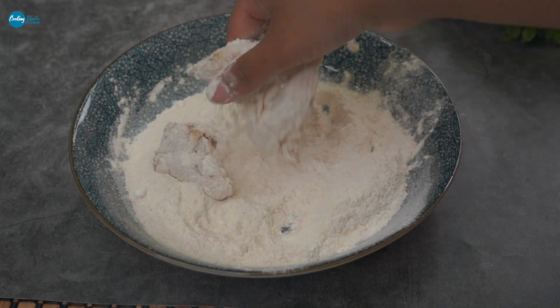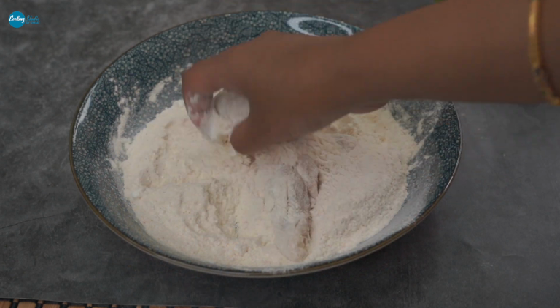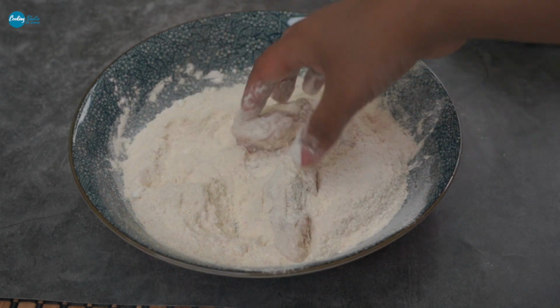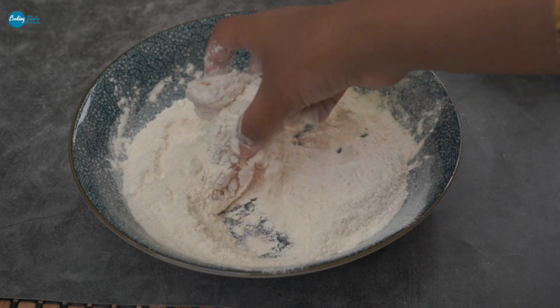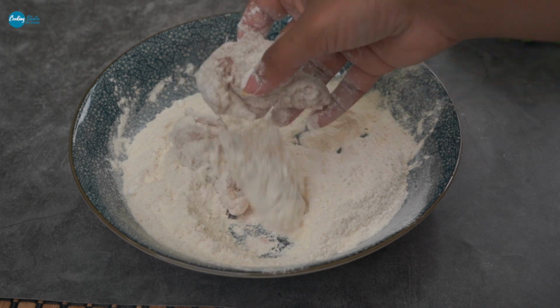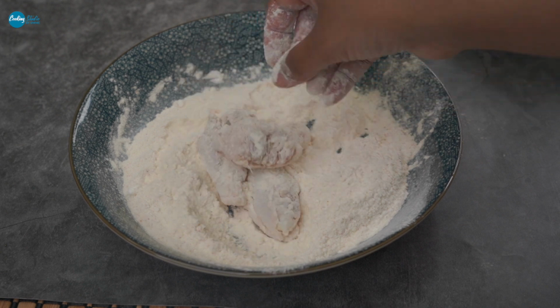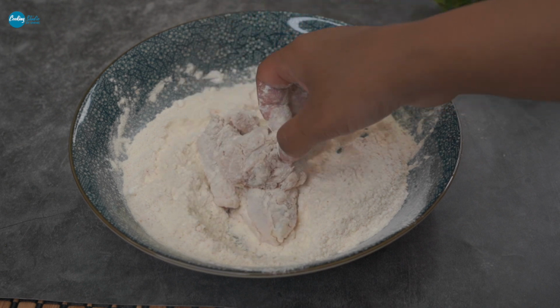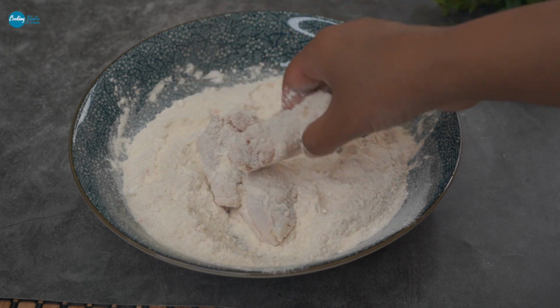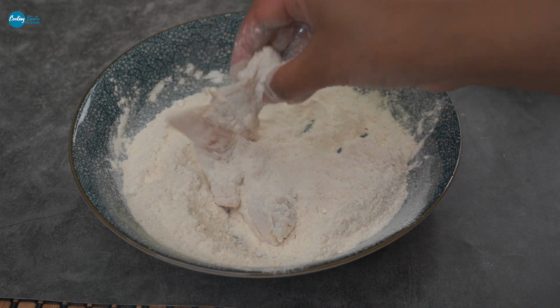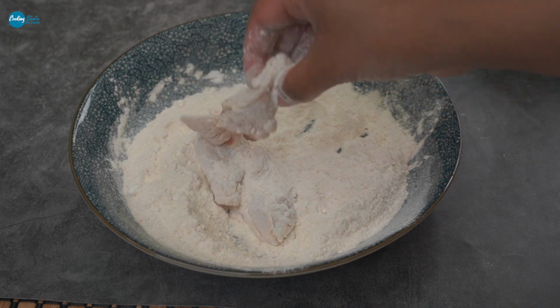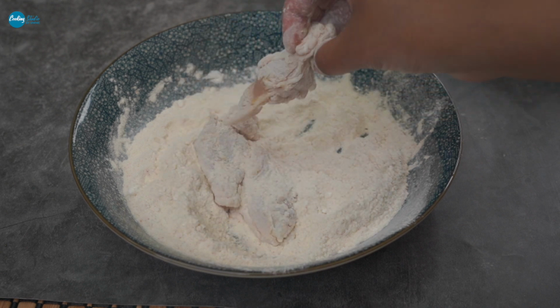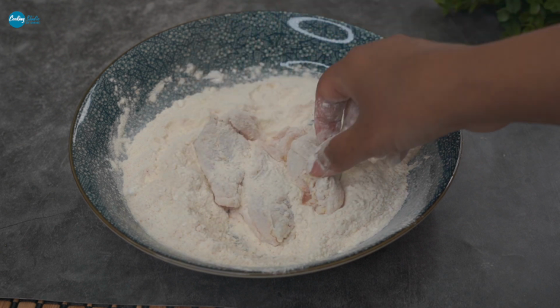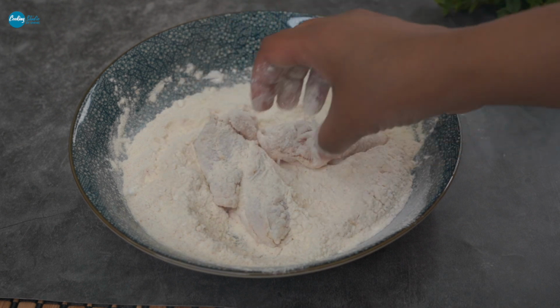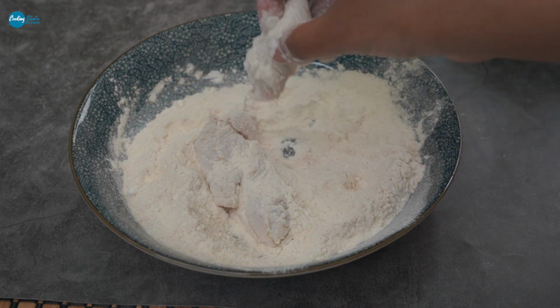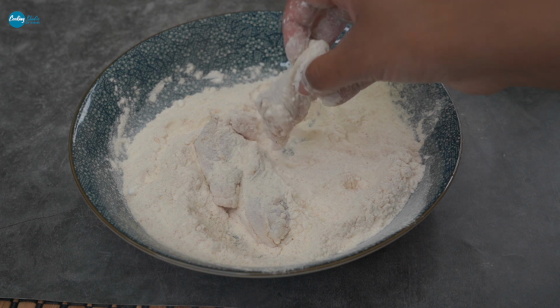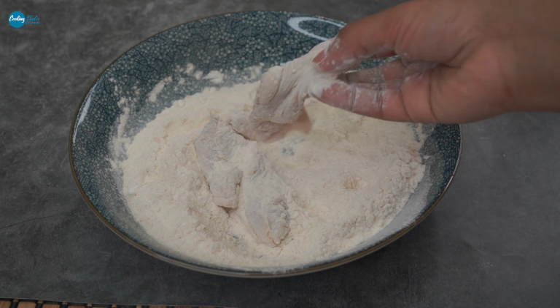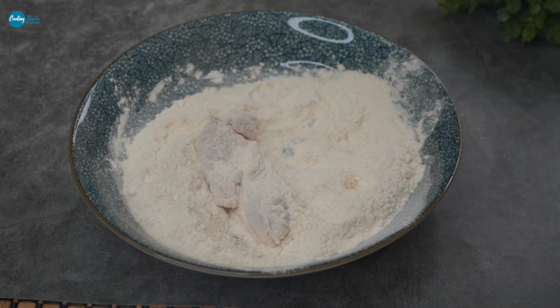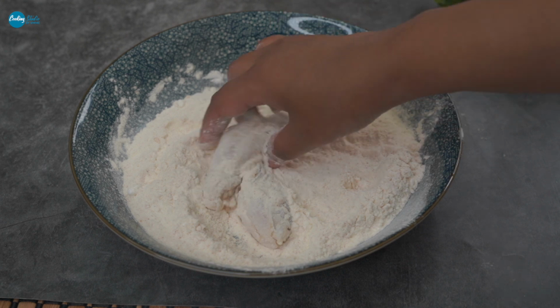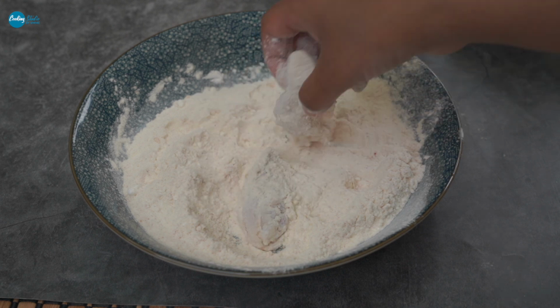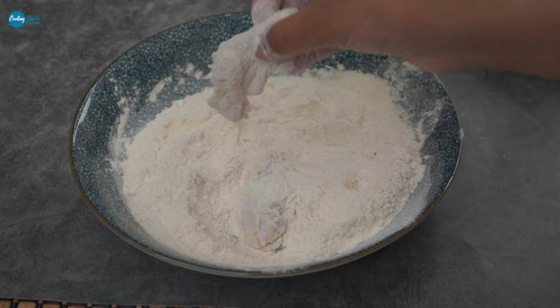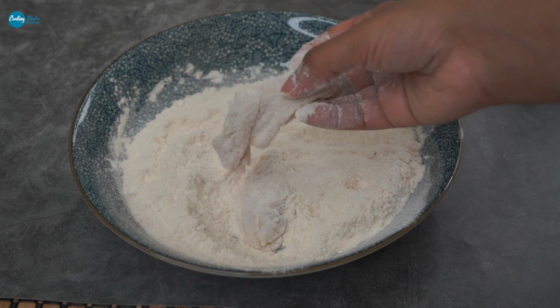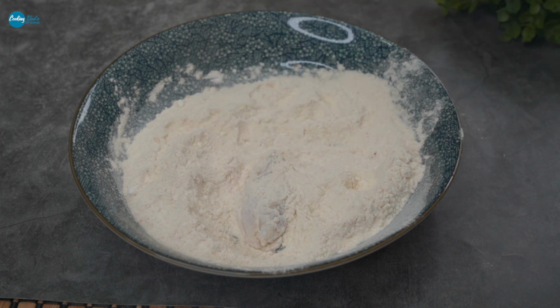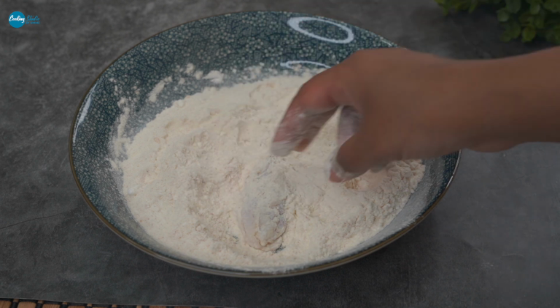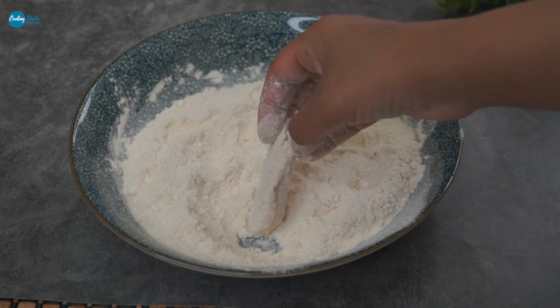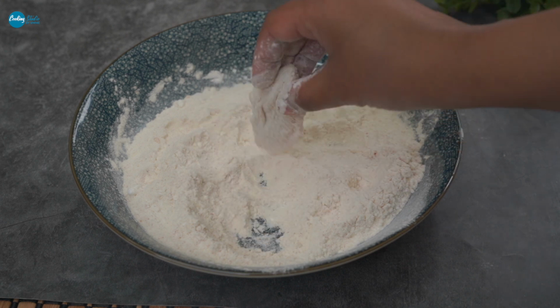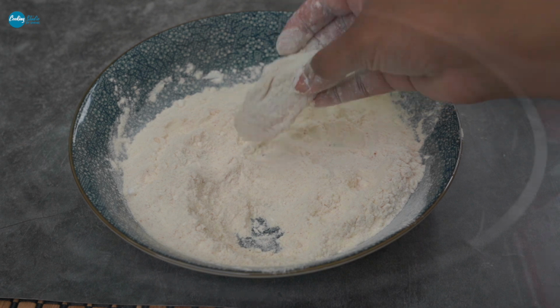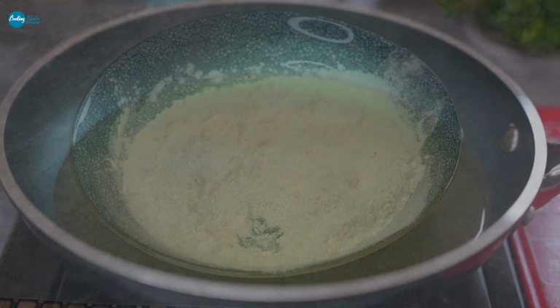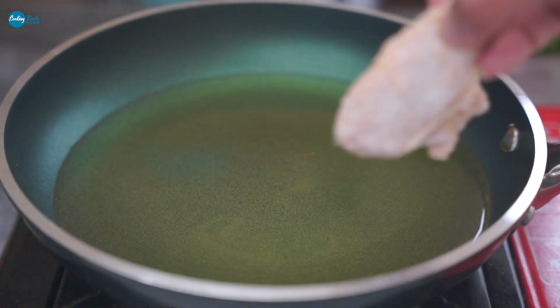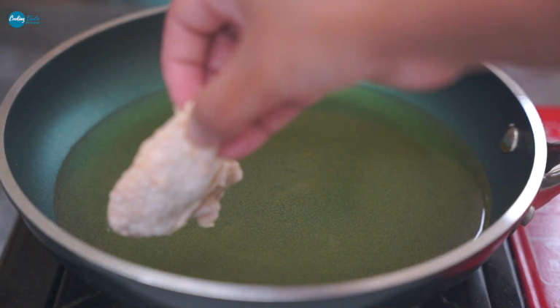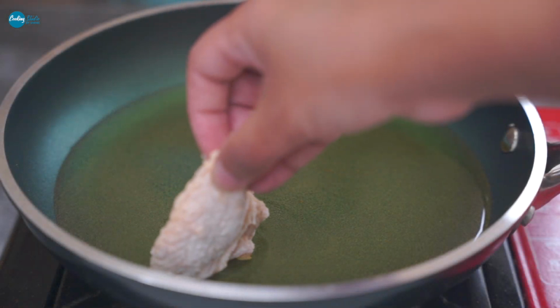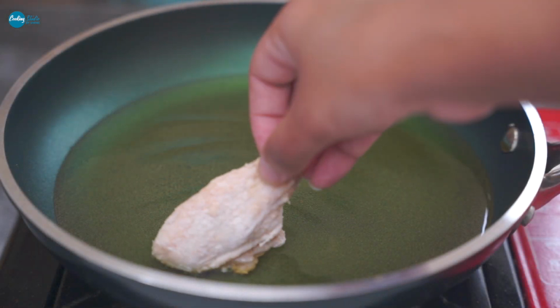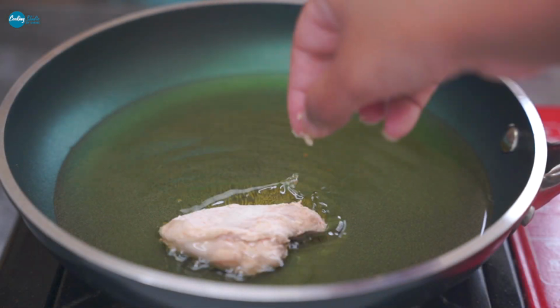Mix the maida (flour) and coat the wings properly. Shake off any extra flour so that the excess portion falls away before frying.